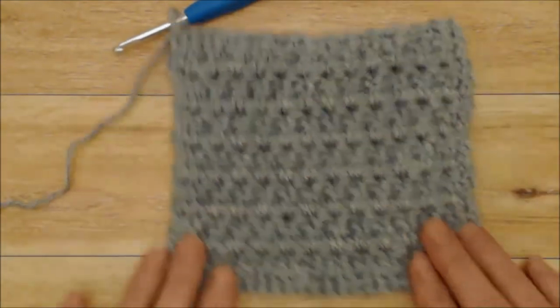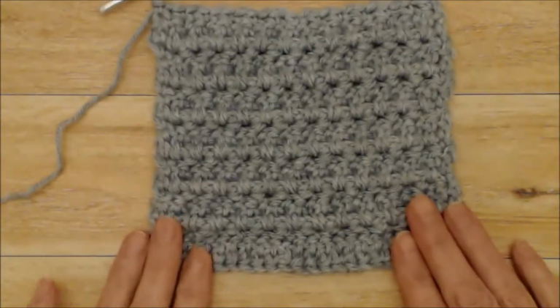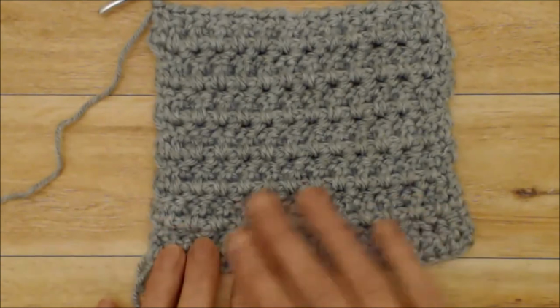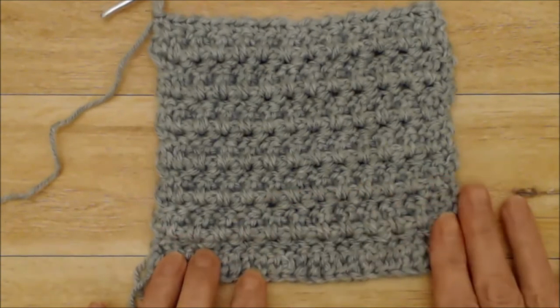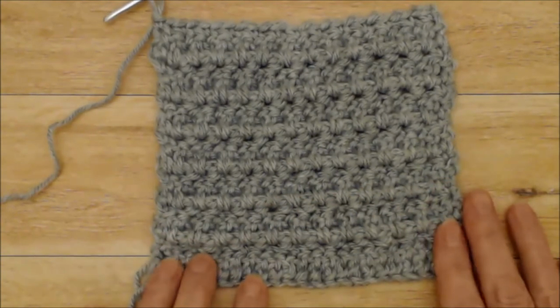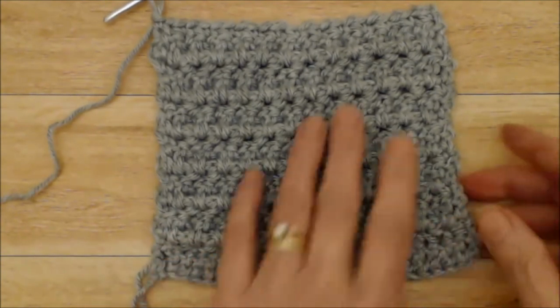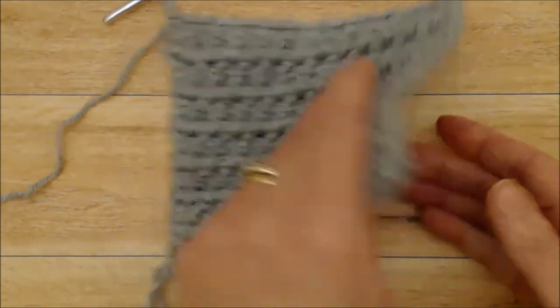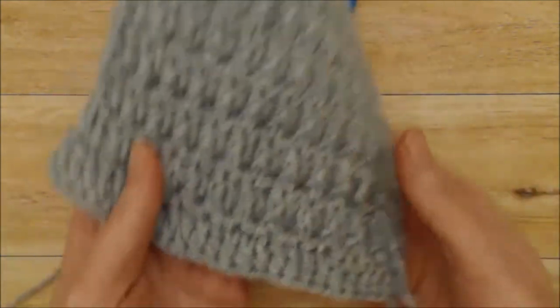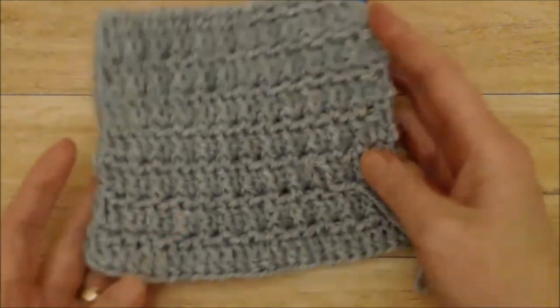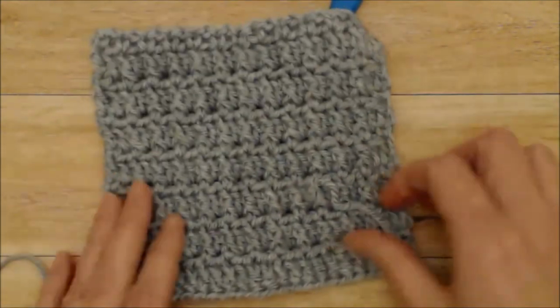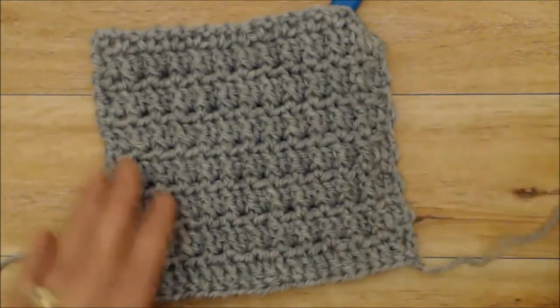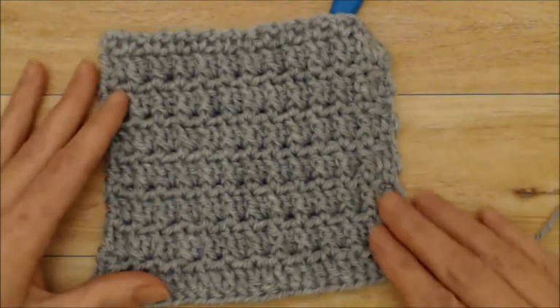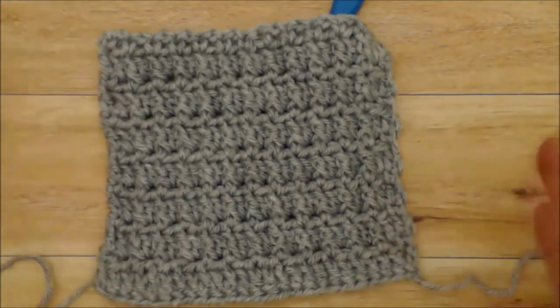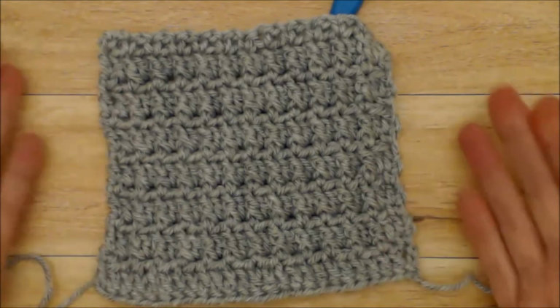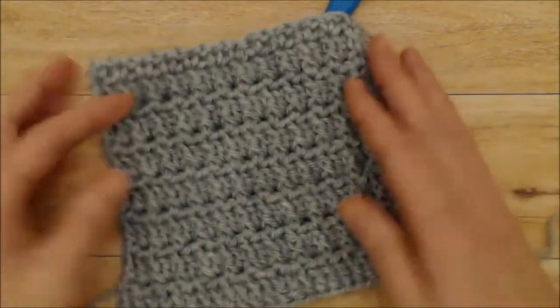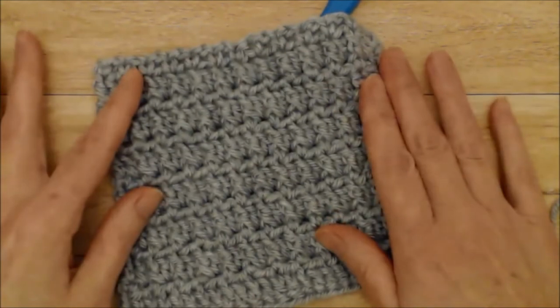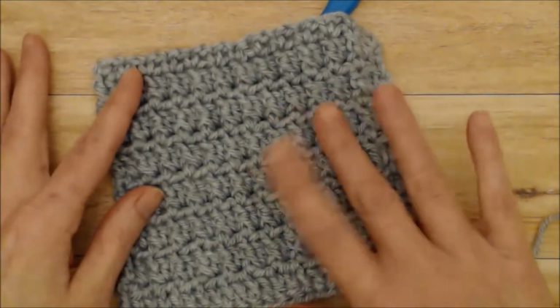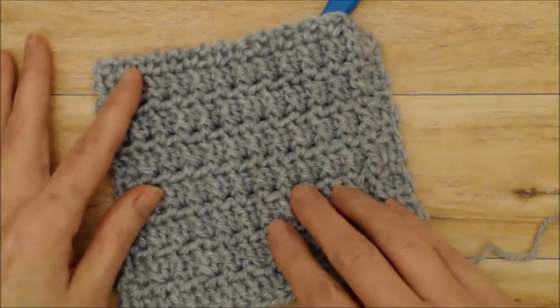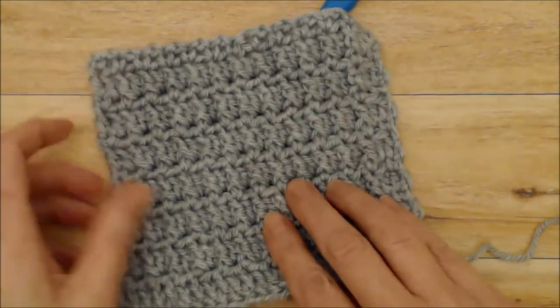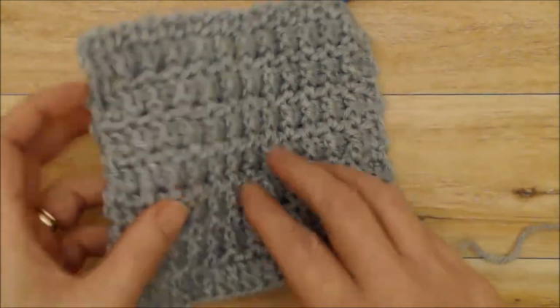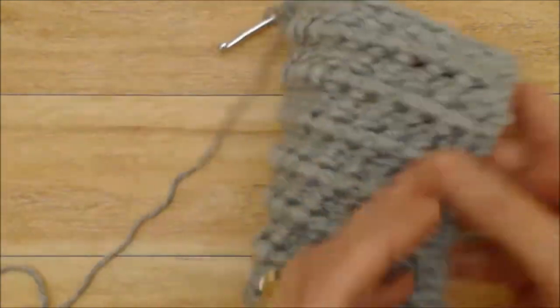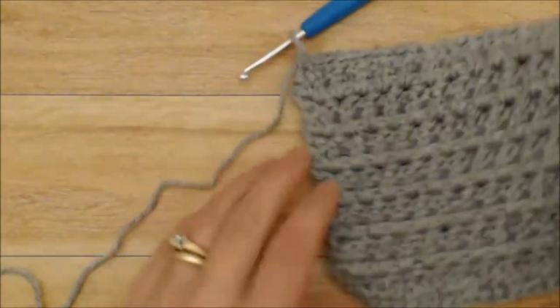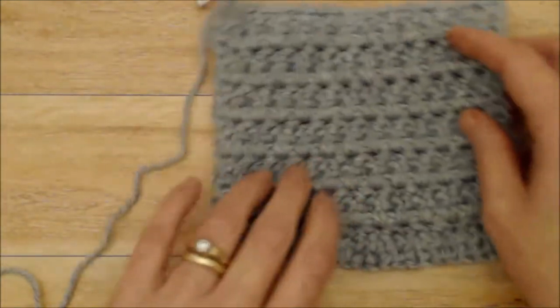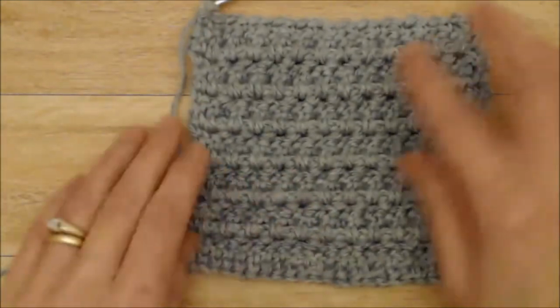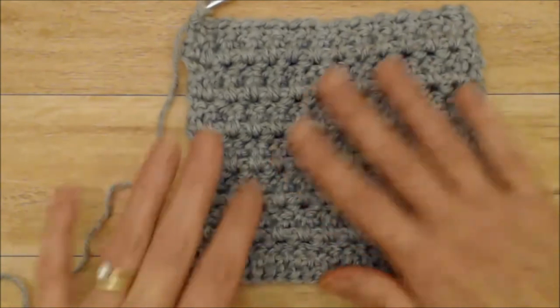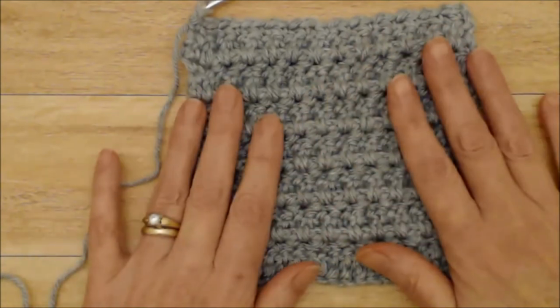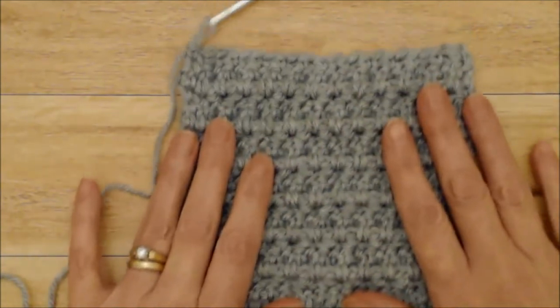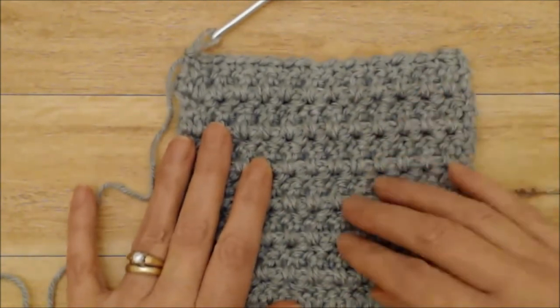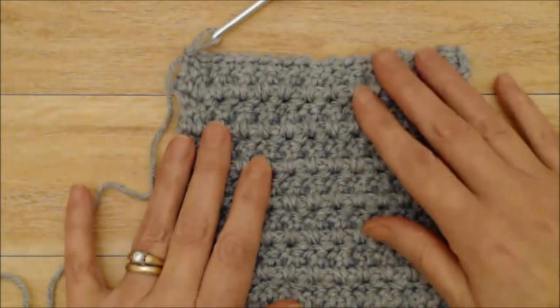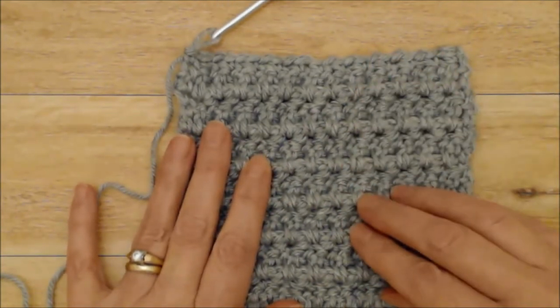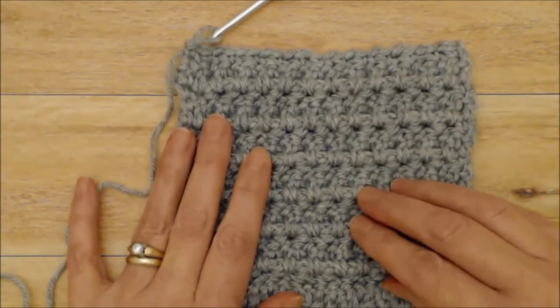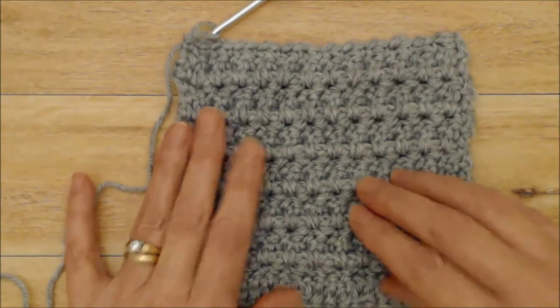Here's how it's turning out — isn't that such a lovely pattern? And the pattern on the back is really nice too, so this definitely can be a reversible scarf or cowl. Carry on and we'll see you at the end of row 73.